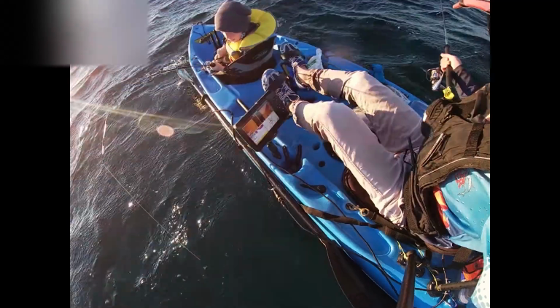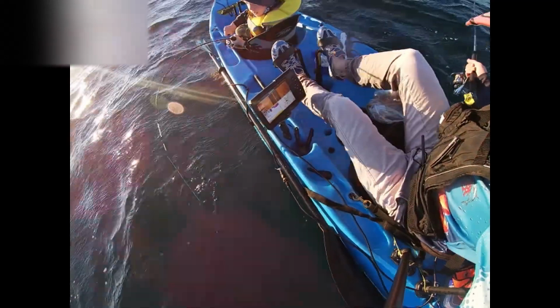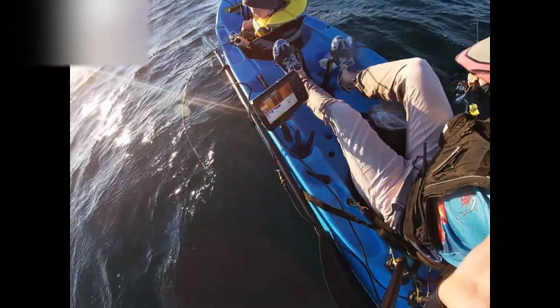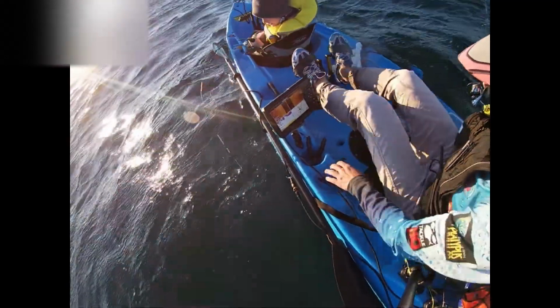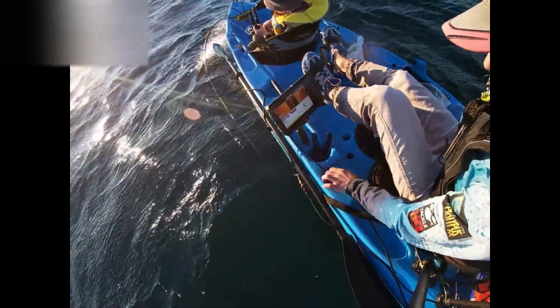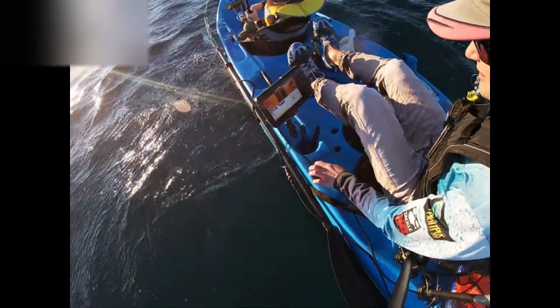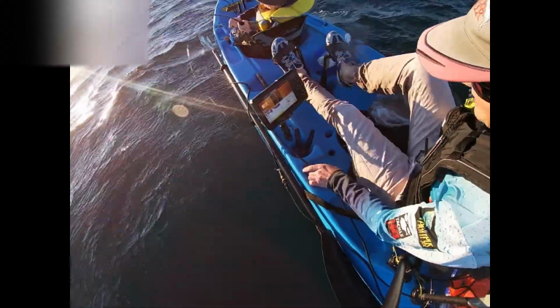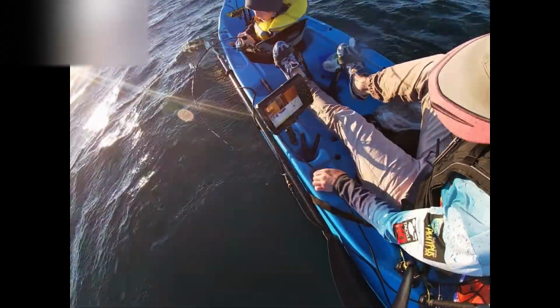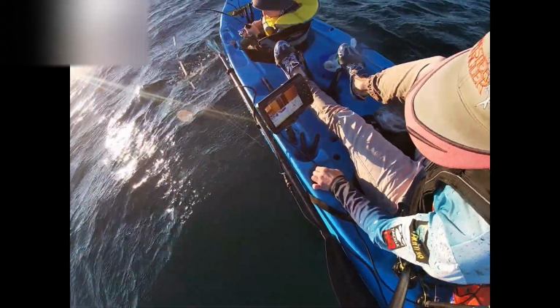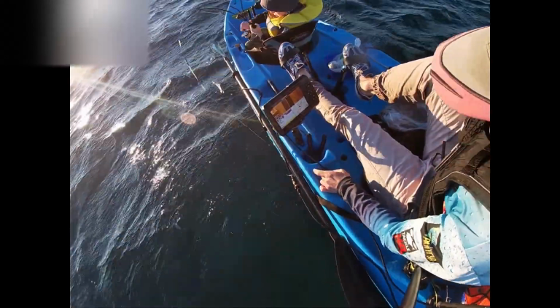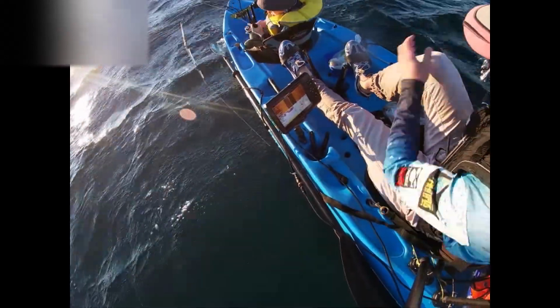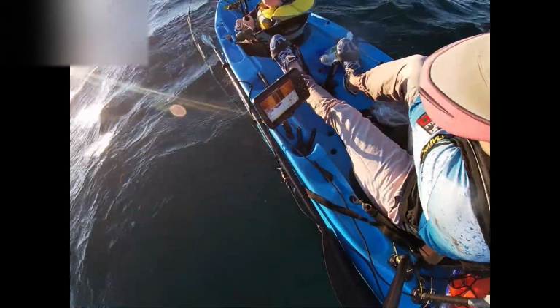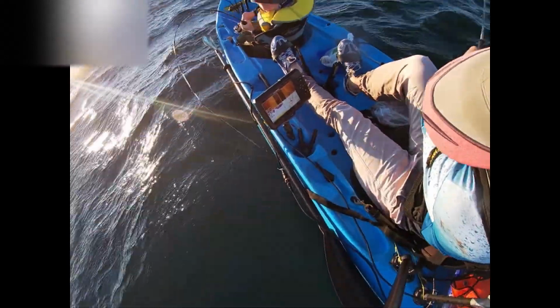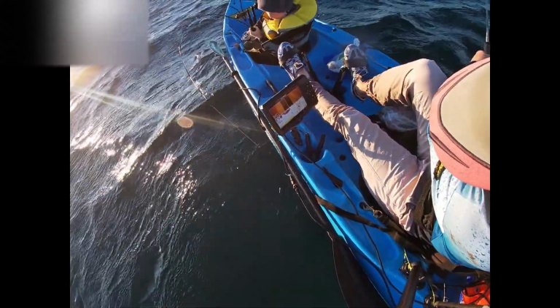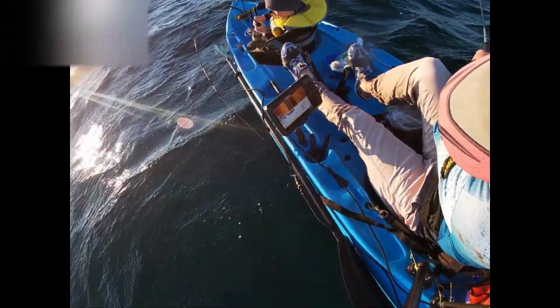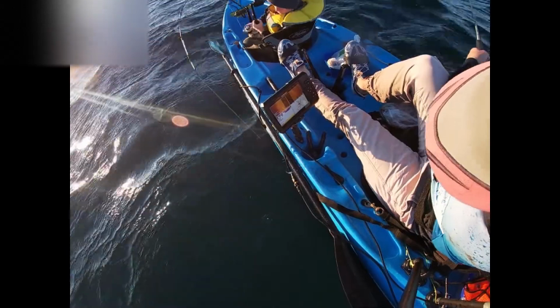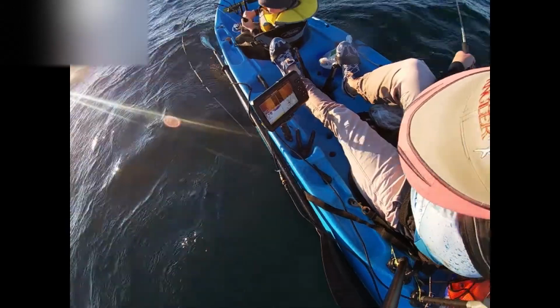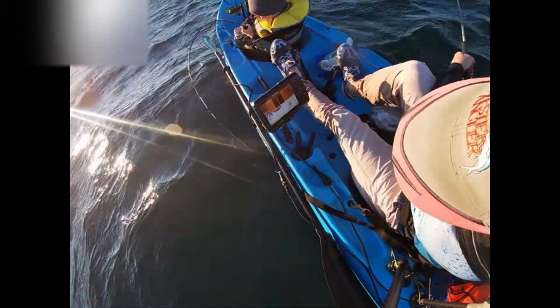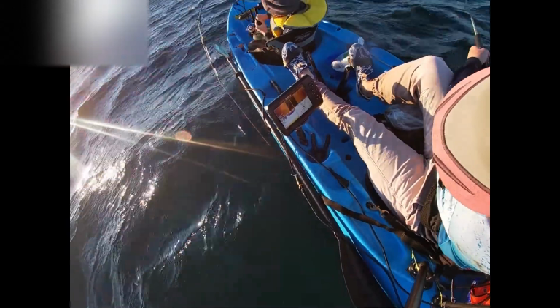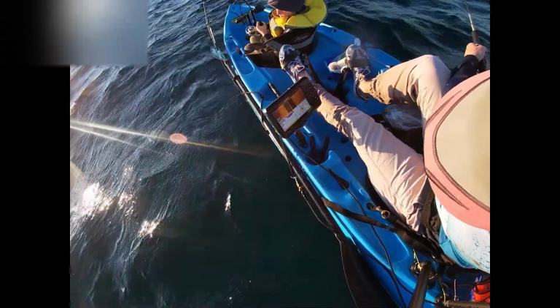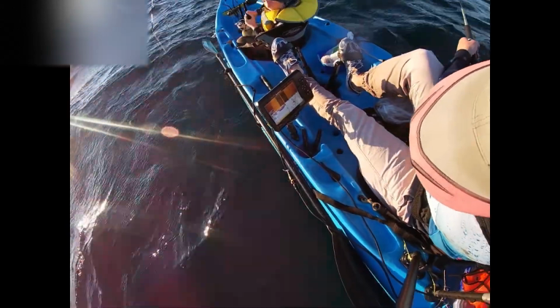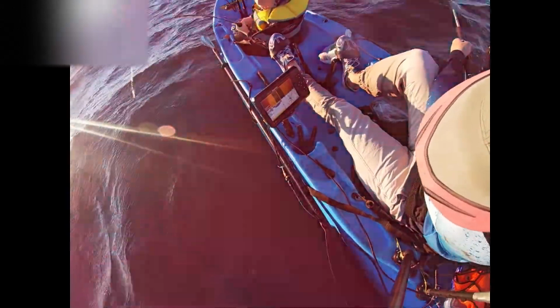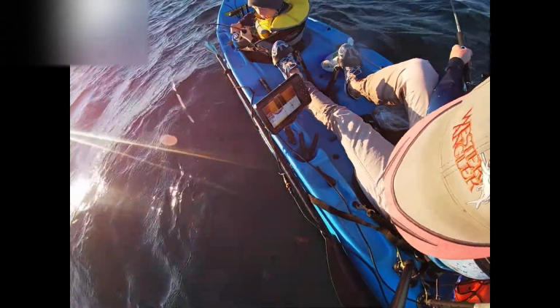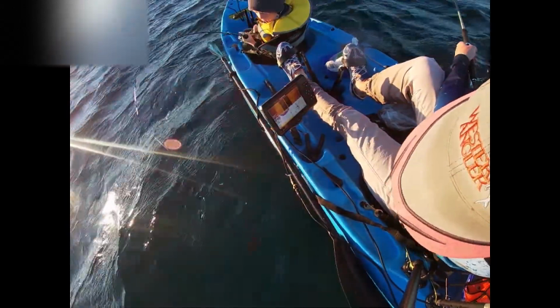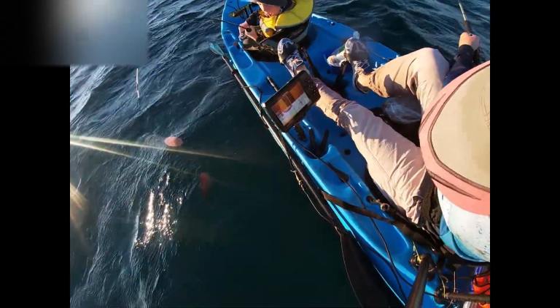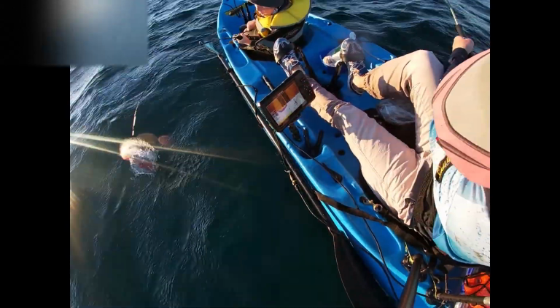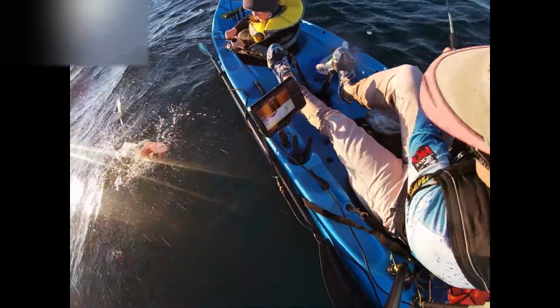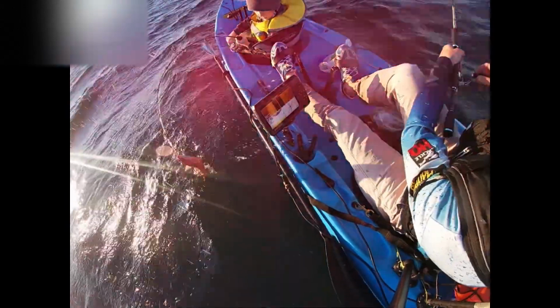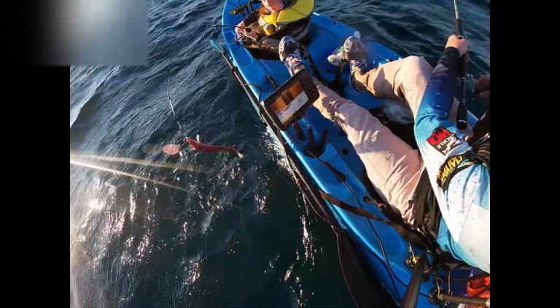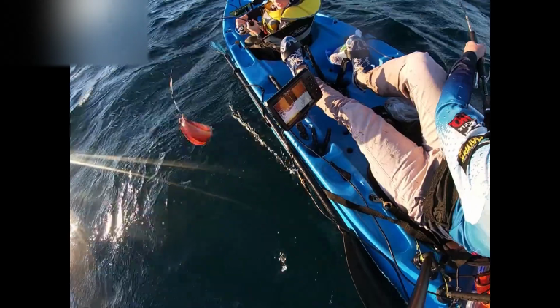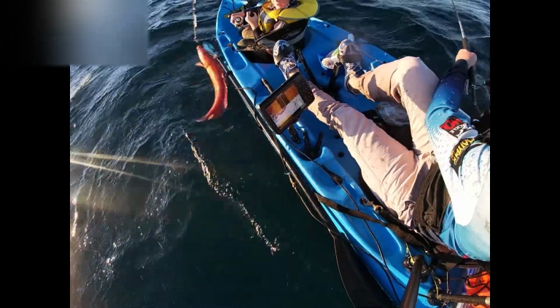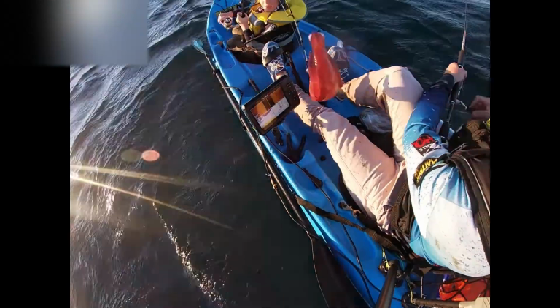Miles is on! It's not going hard yet. What have we got? It's coming up easy! It's a wrasse! Miles the wrasse master!